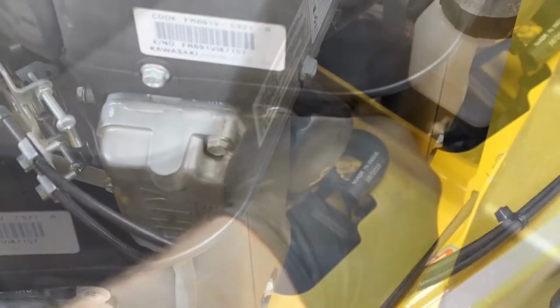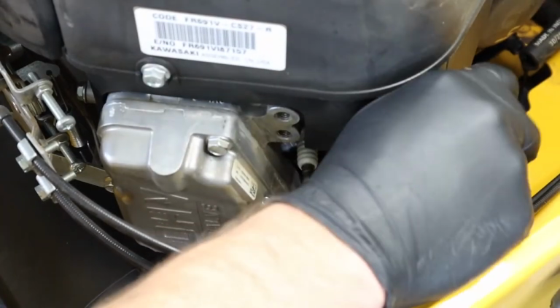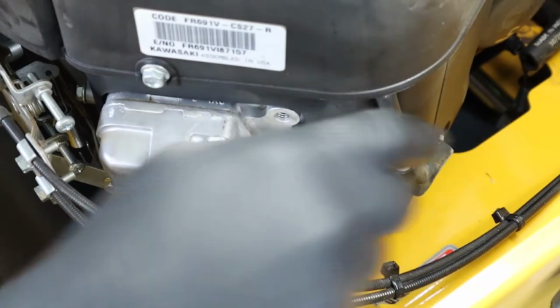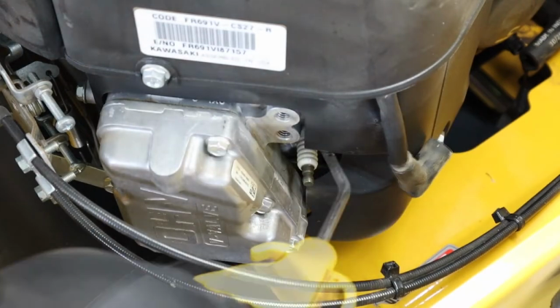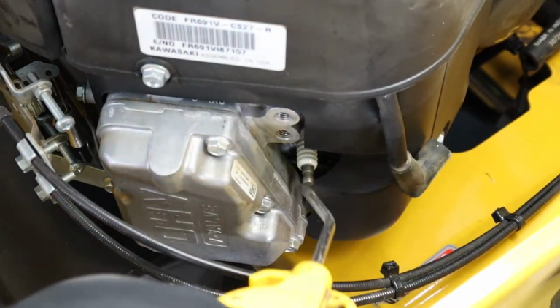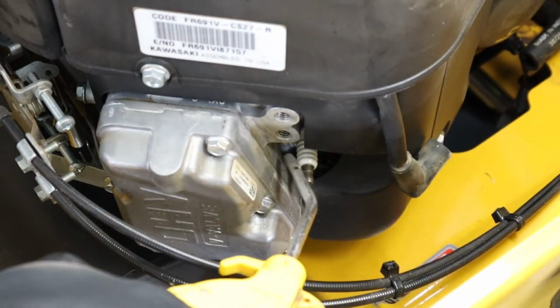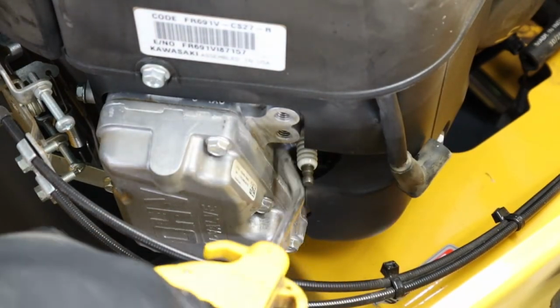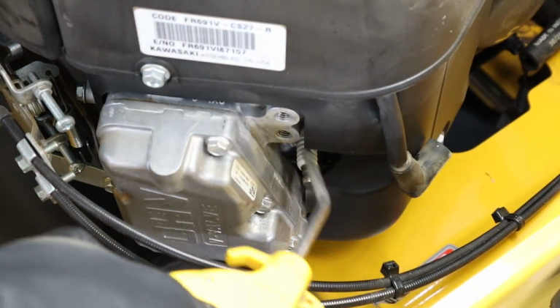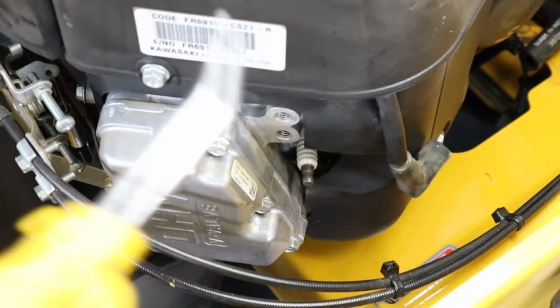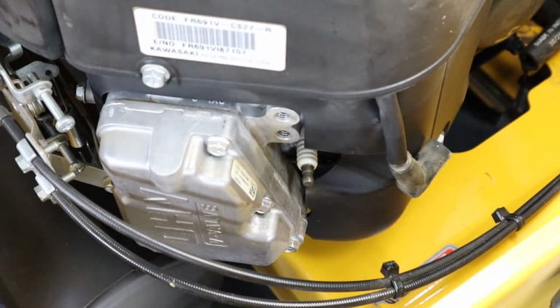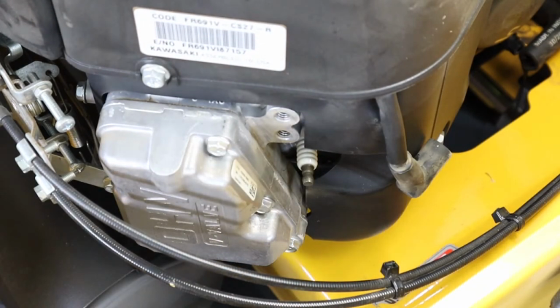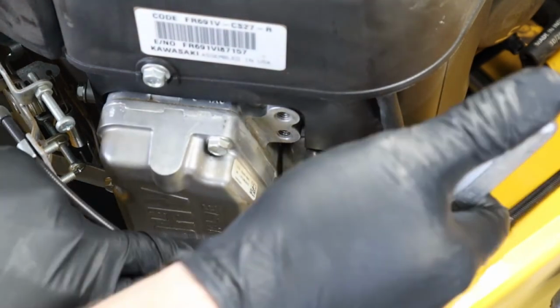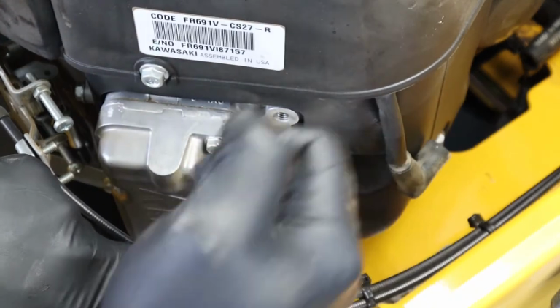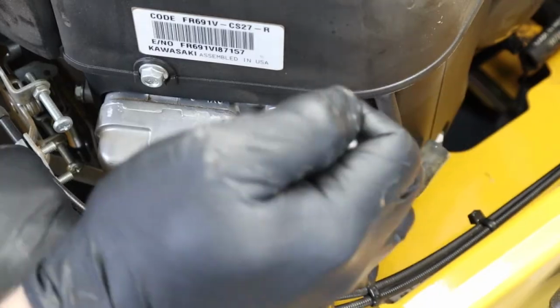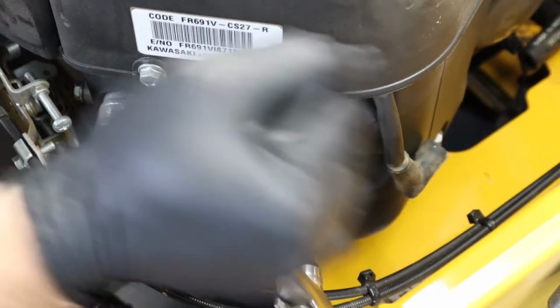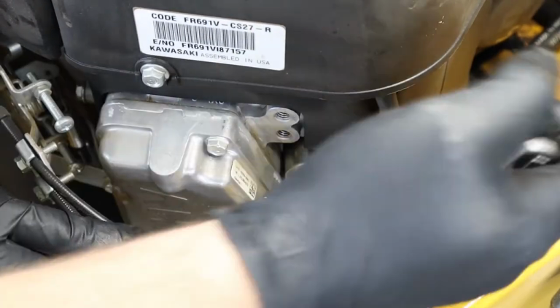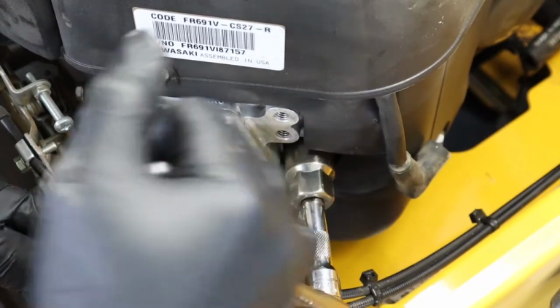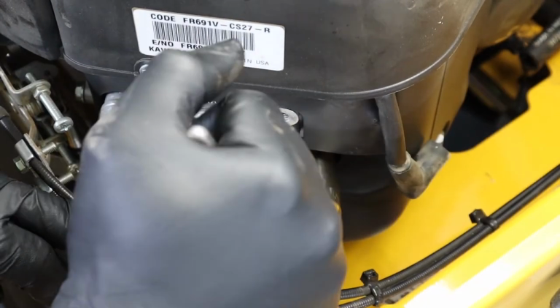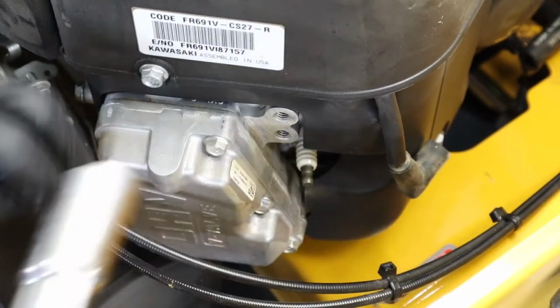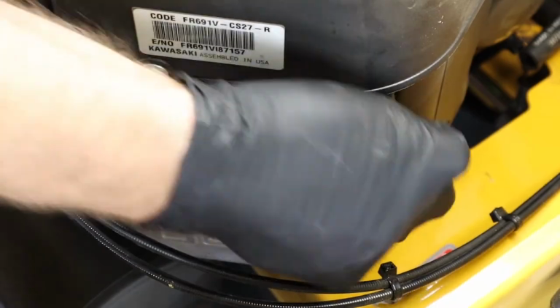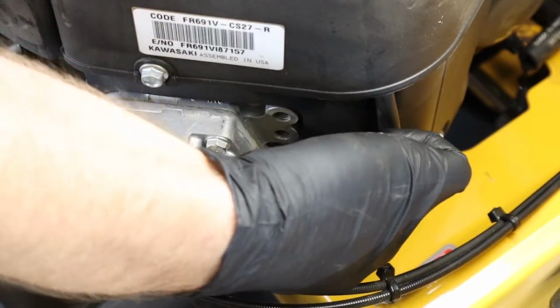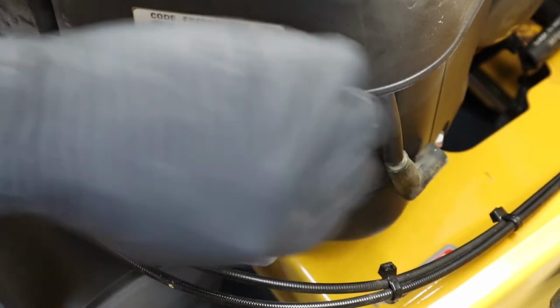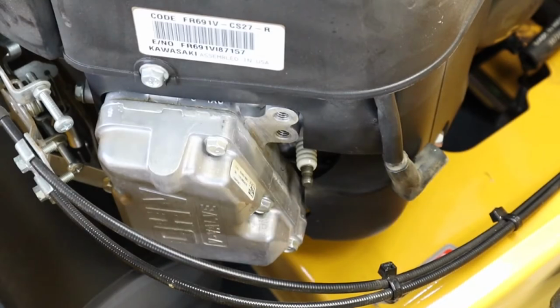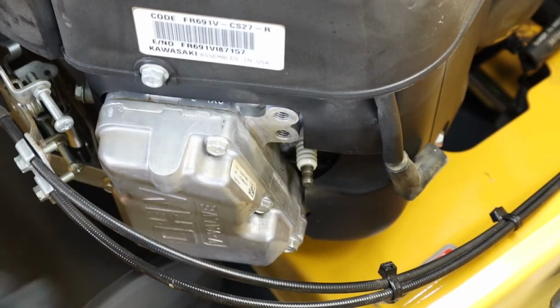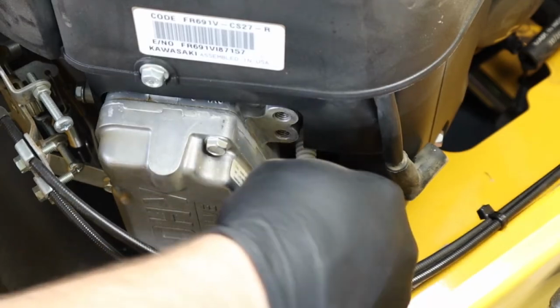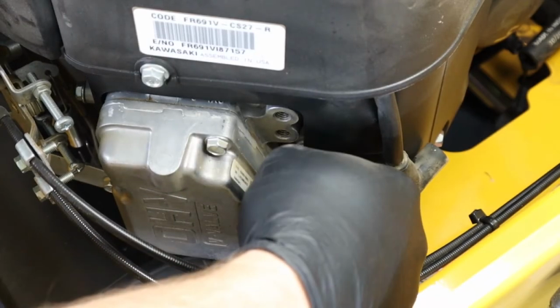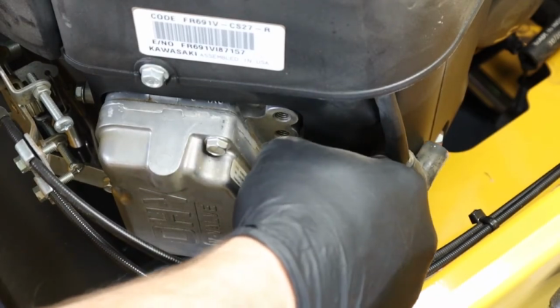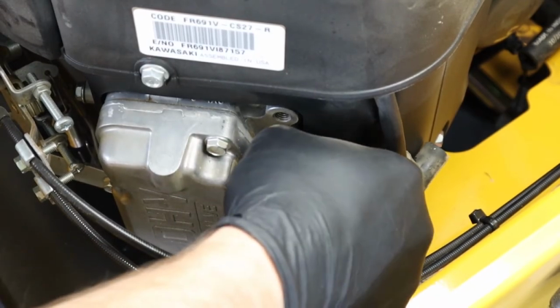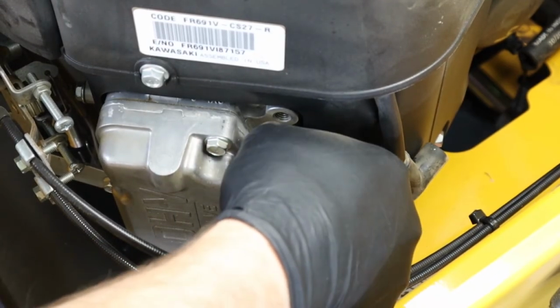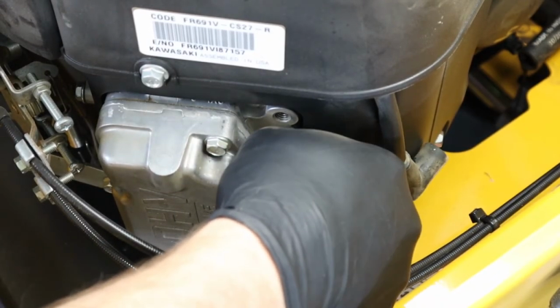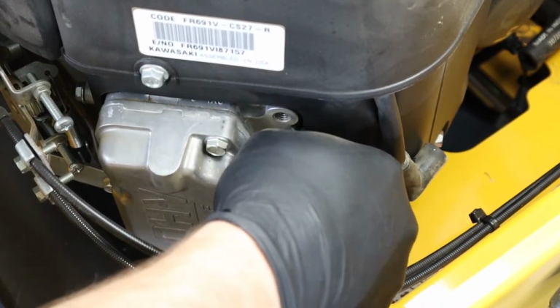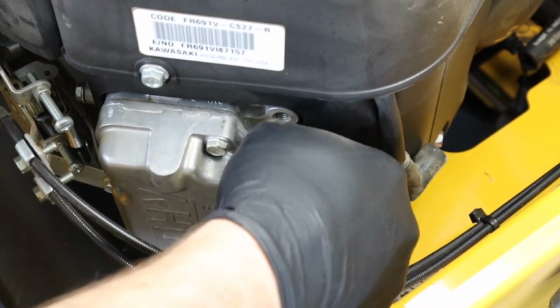I do like to use the air compressor to blow off around these spark plugs before you remove them, in case there's any dirt or debris built up around them, so that you don't knock that into your engine while trying to reinstall your new spark plugs.